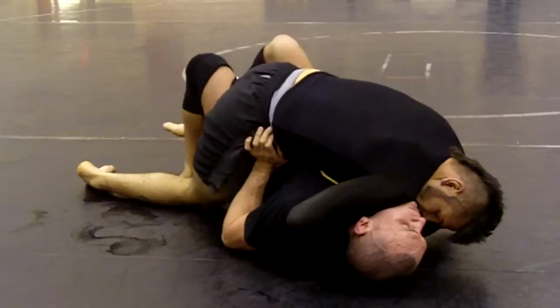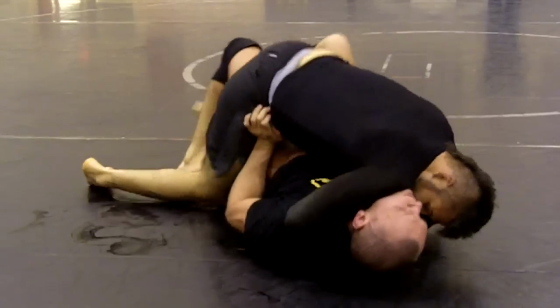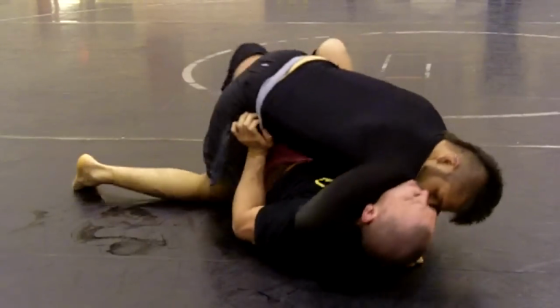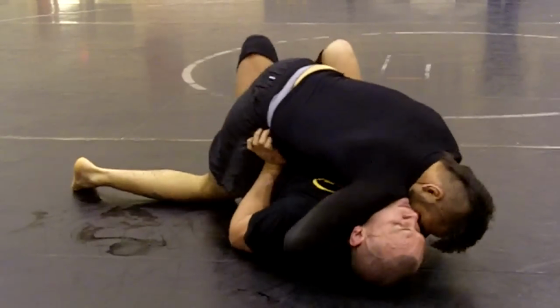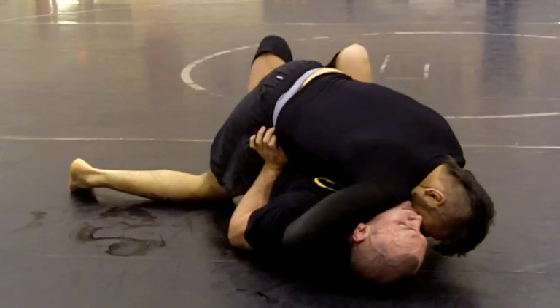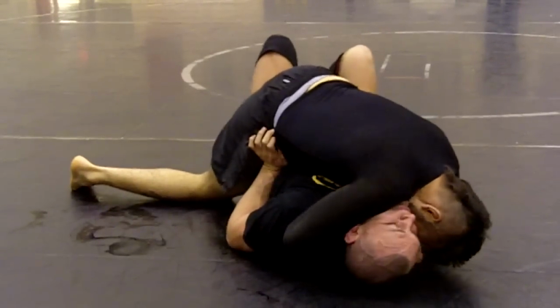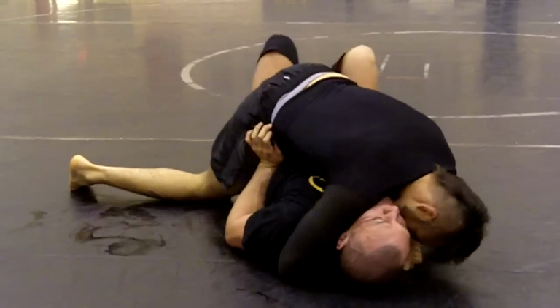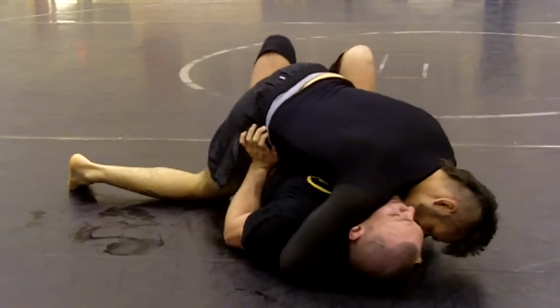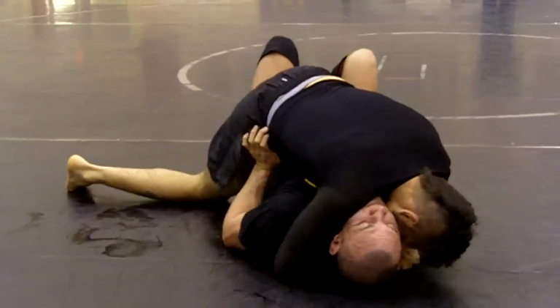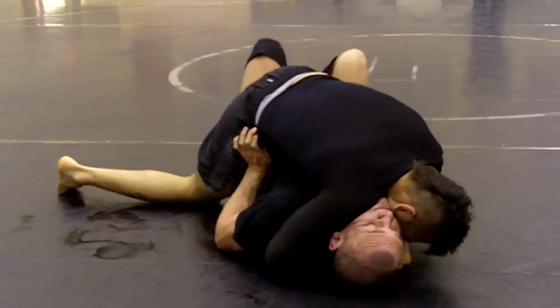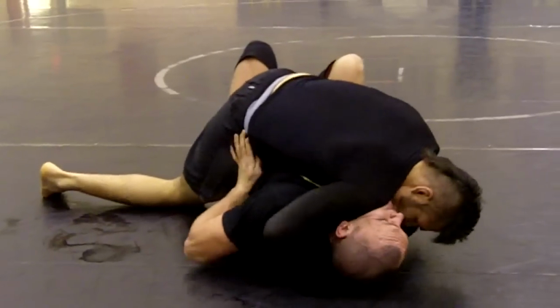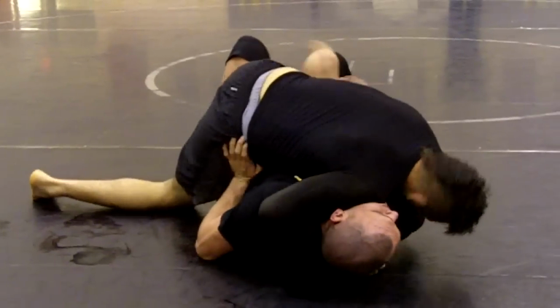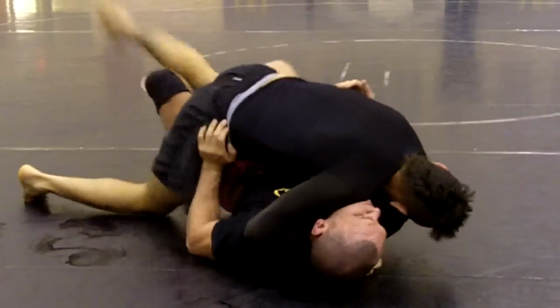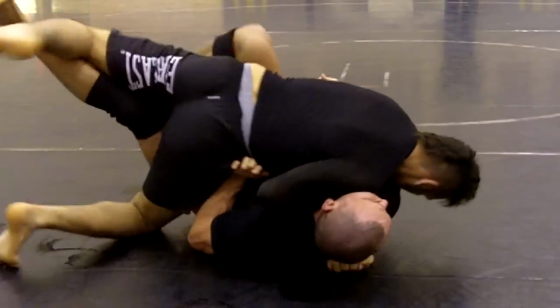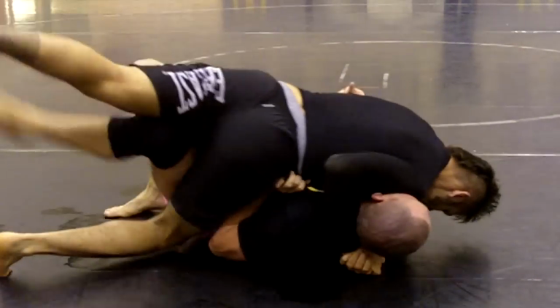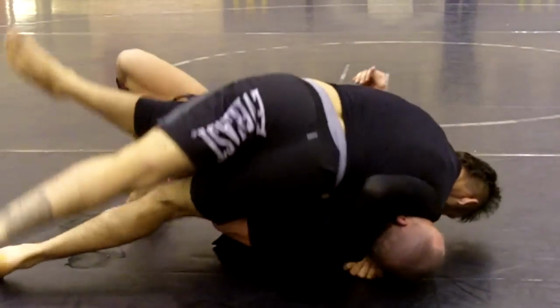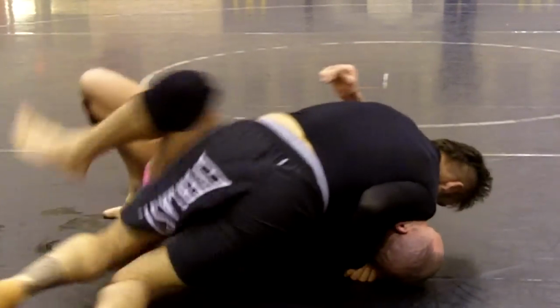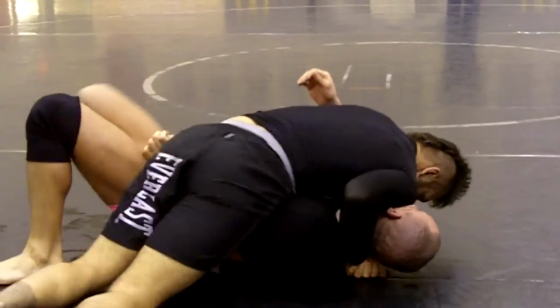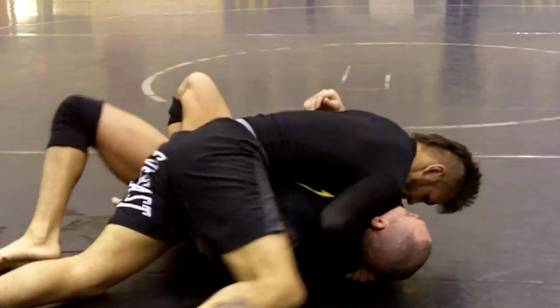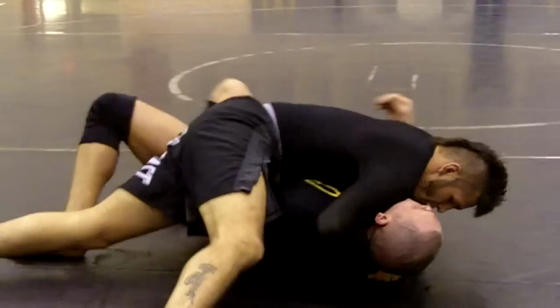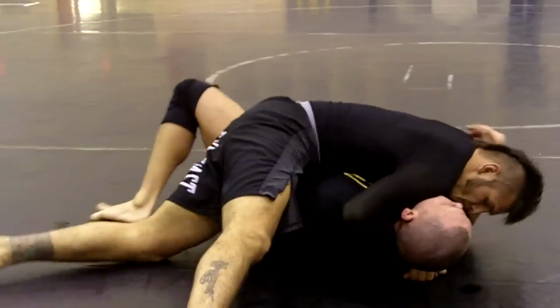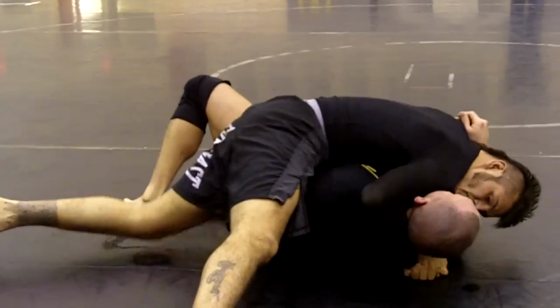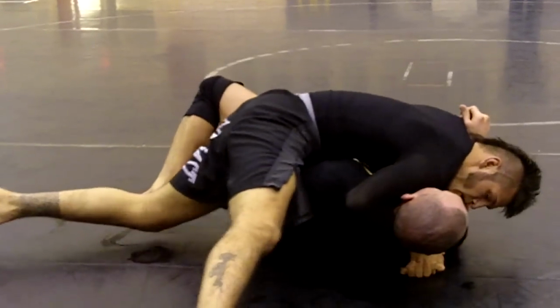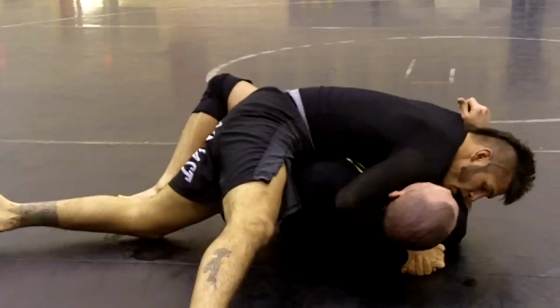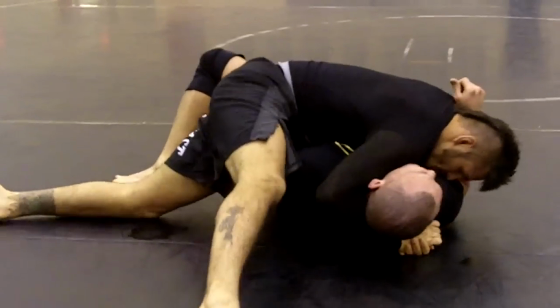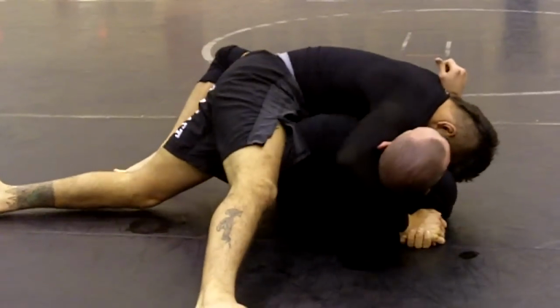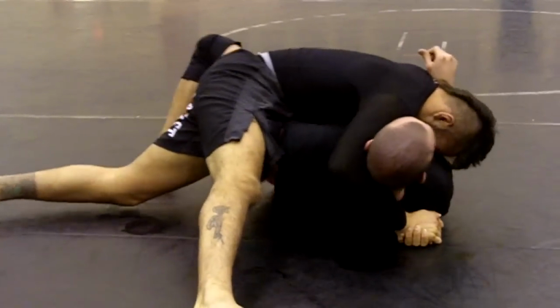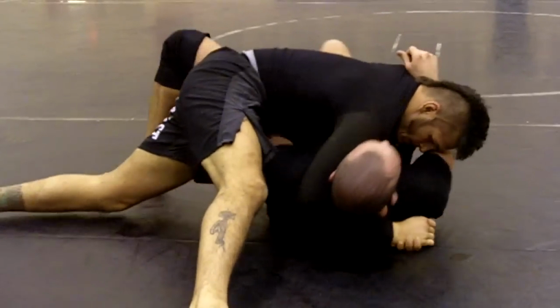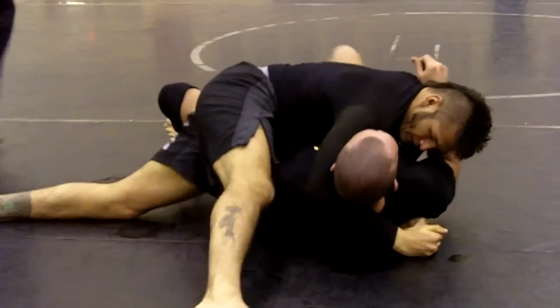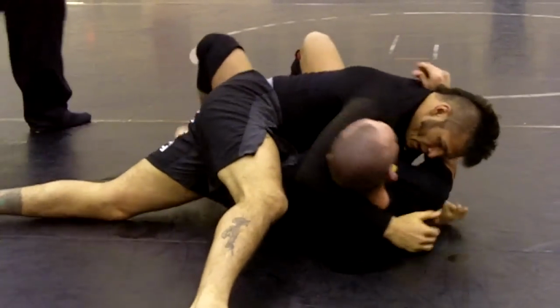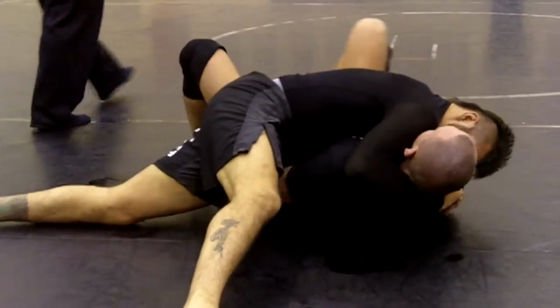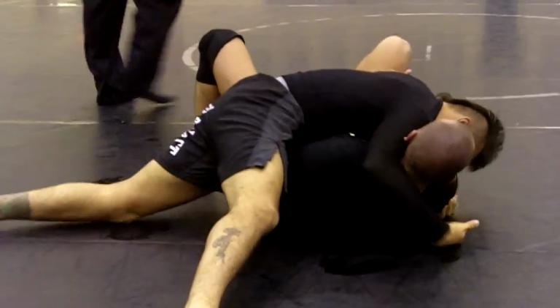Excellent. We're nine up. Nice, strong pass. Knee by the hip. Strong shoulder. Excellent. Three more.